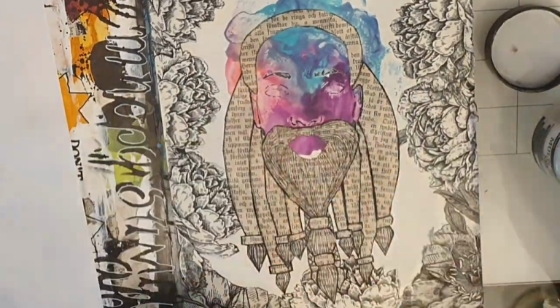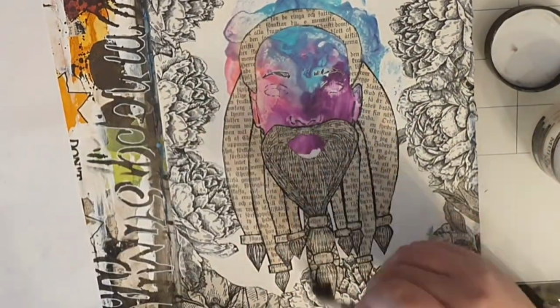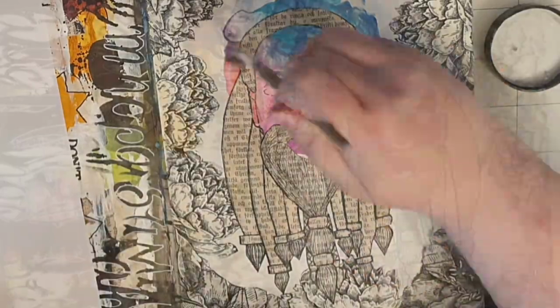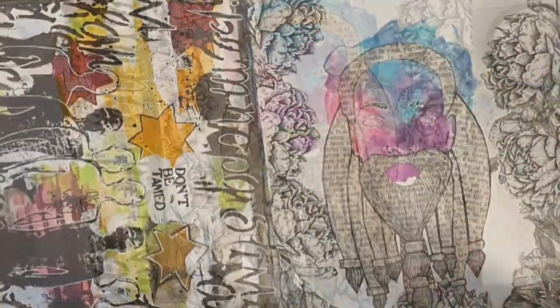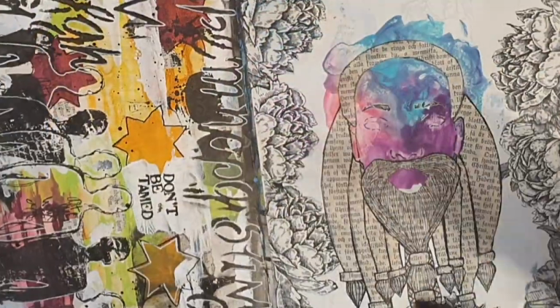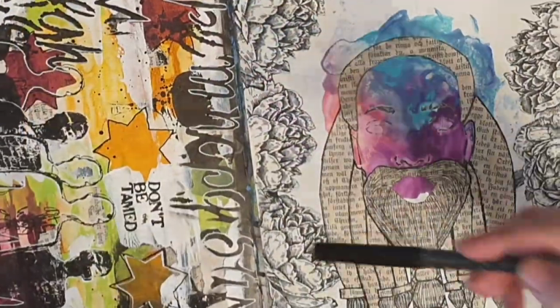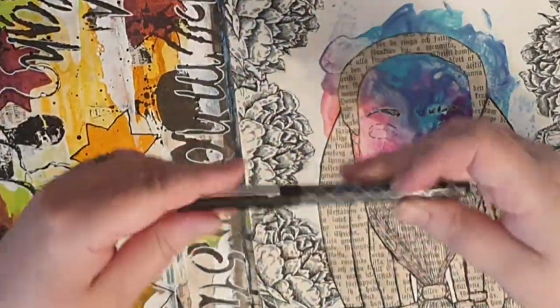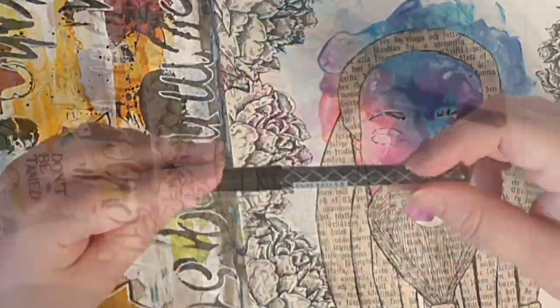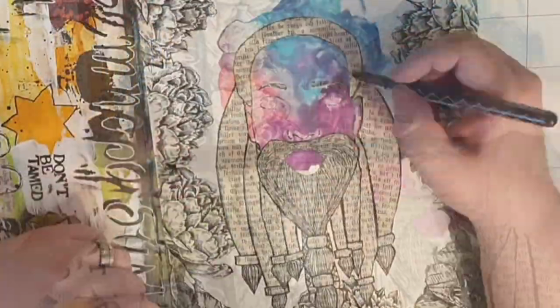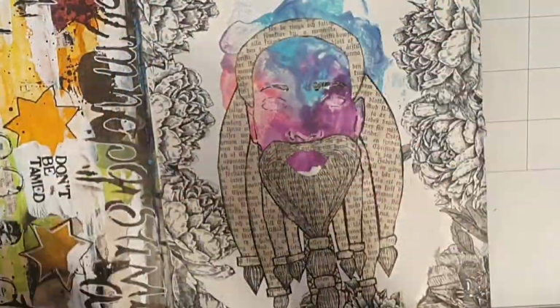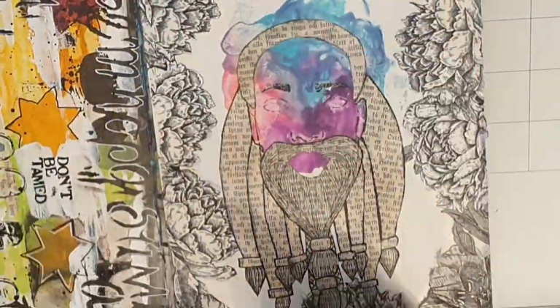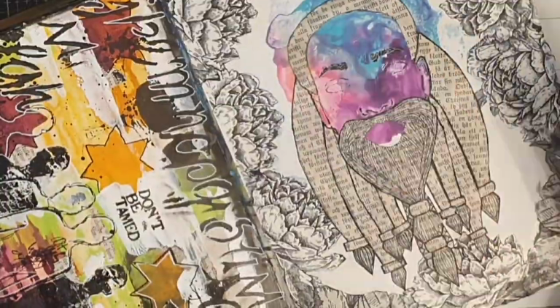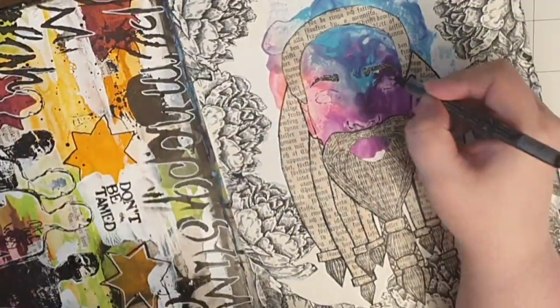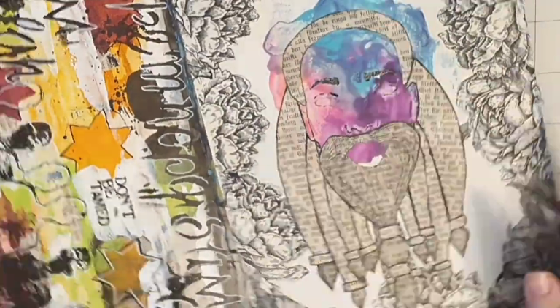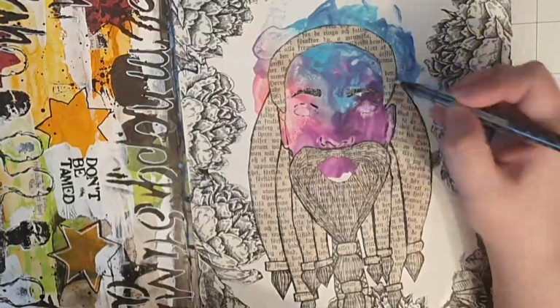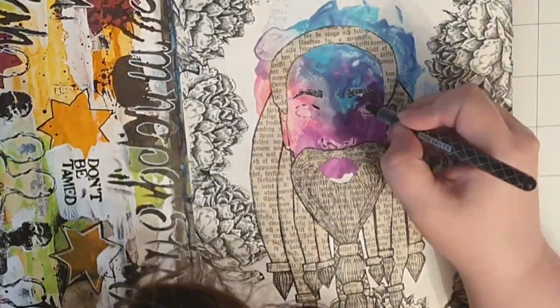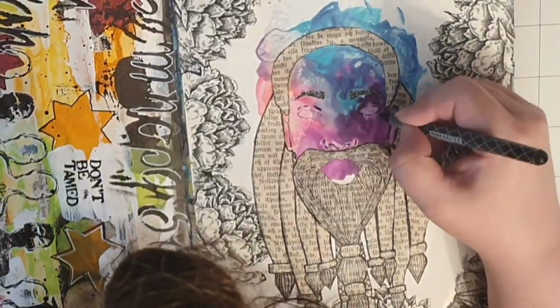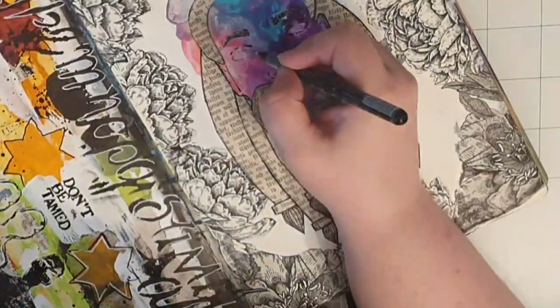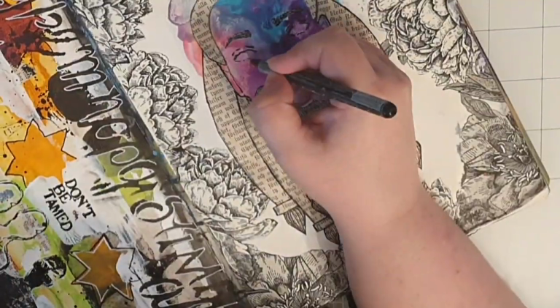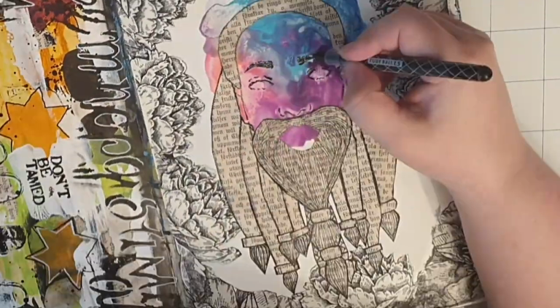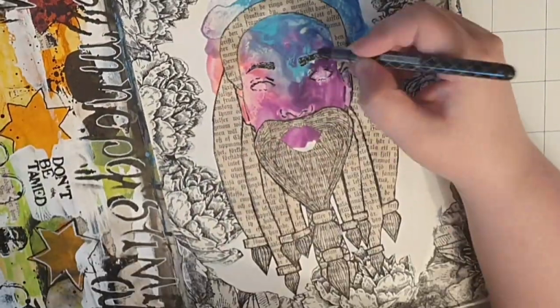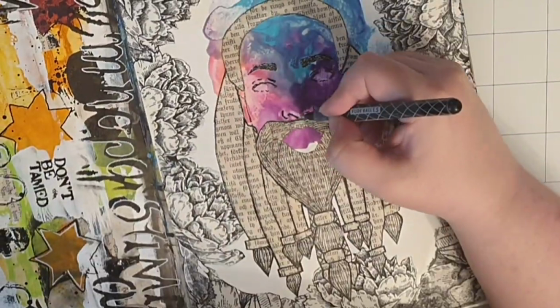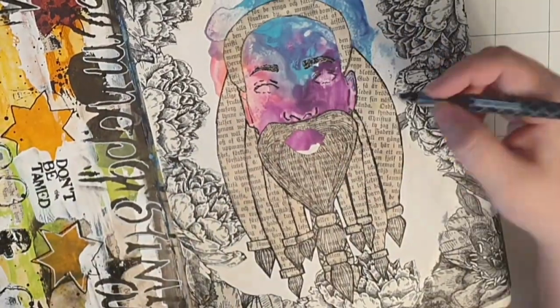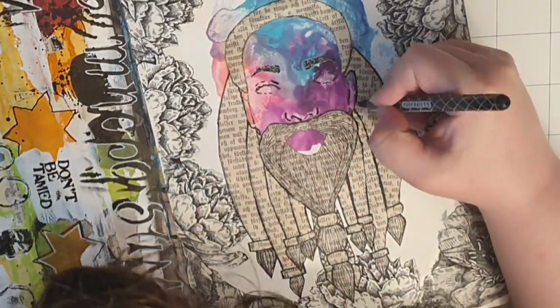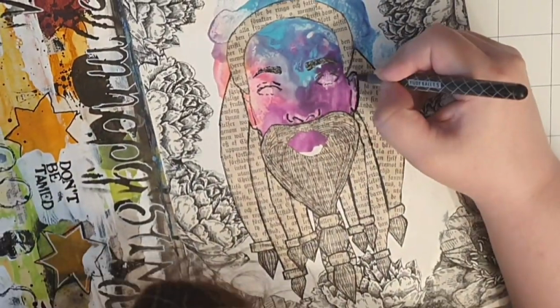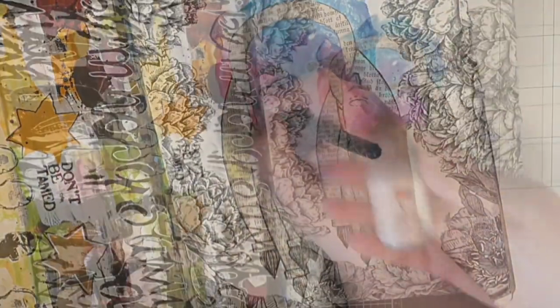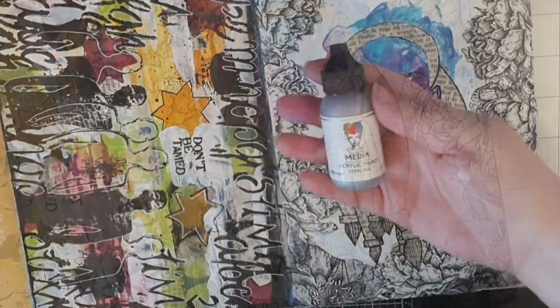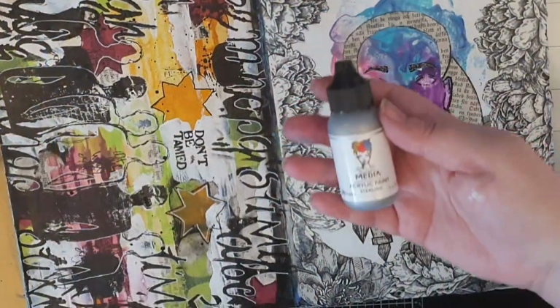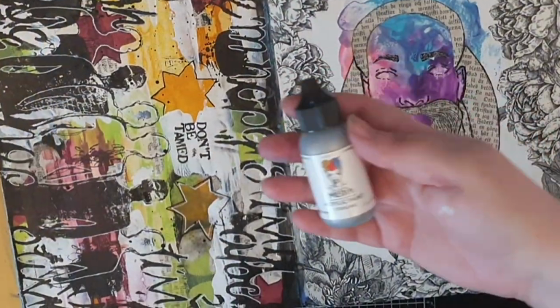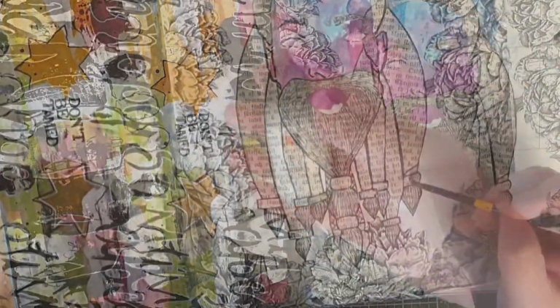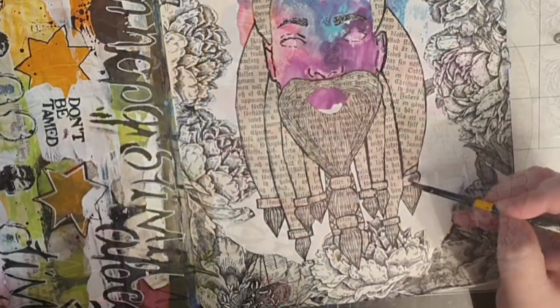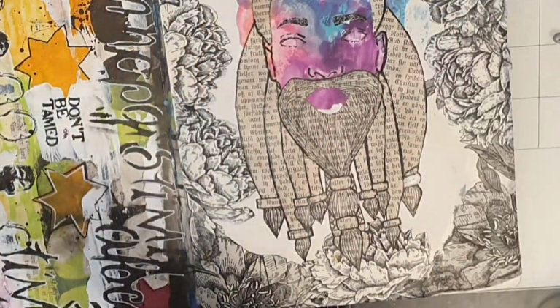When the multi matte medium is dry I bring out Dina Wakely's fluid ball pen that writes well on acrylic paint, and start filling in some of the features like making the eyebrows thicker and defining the eyes more.